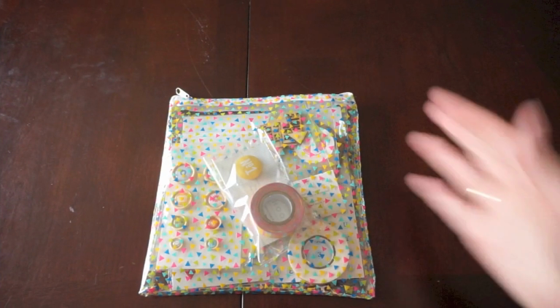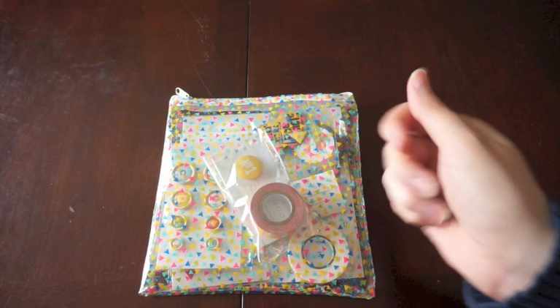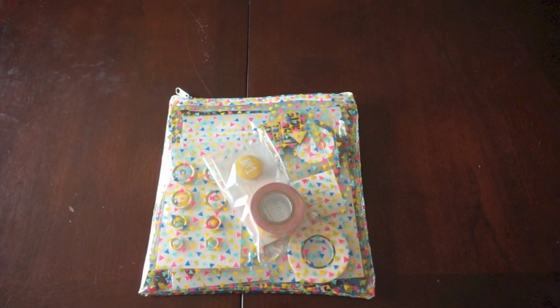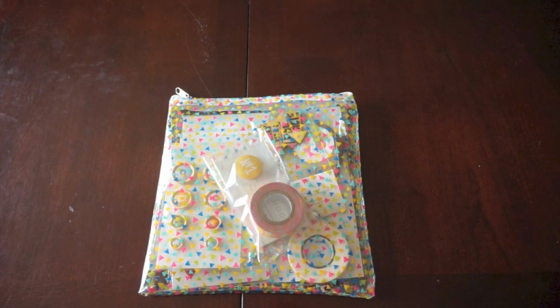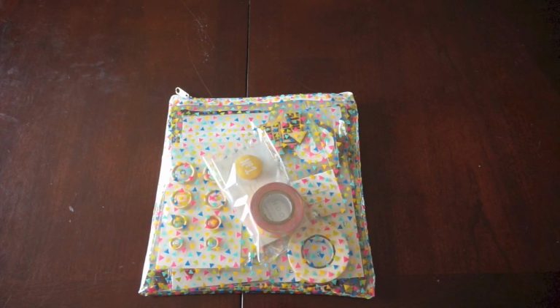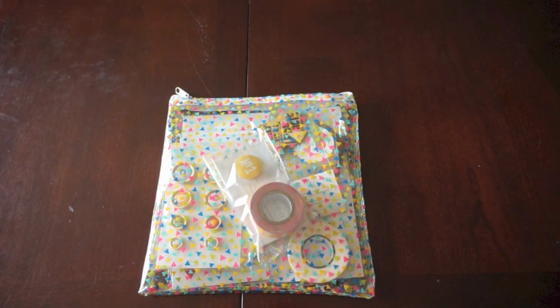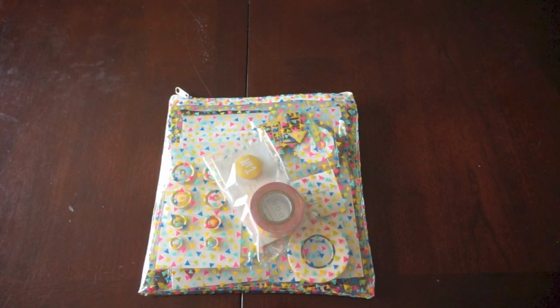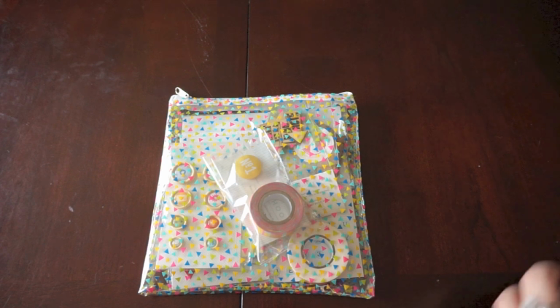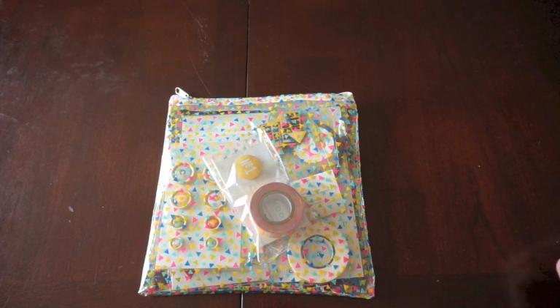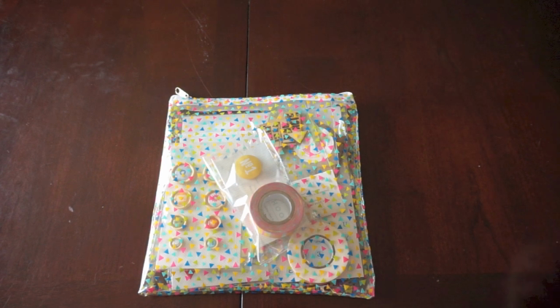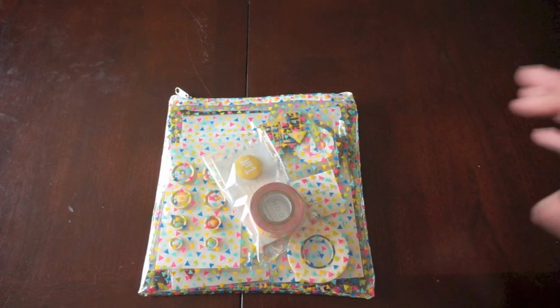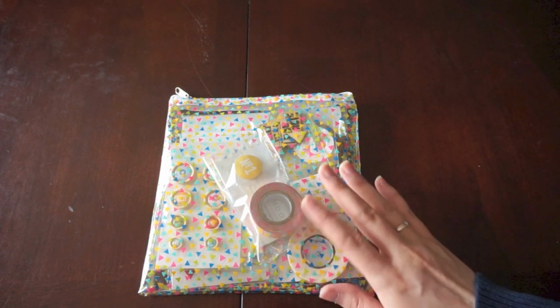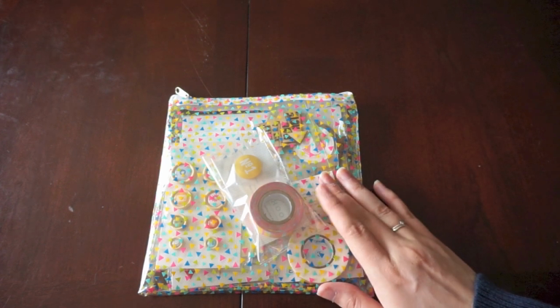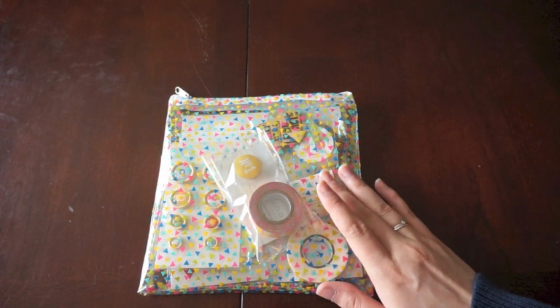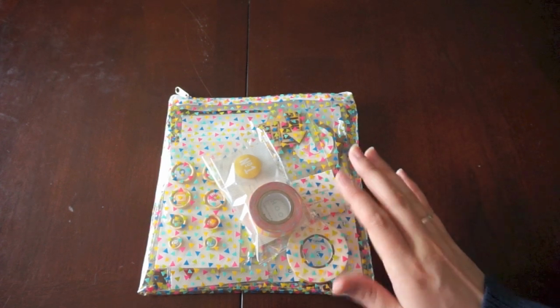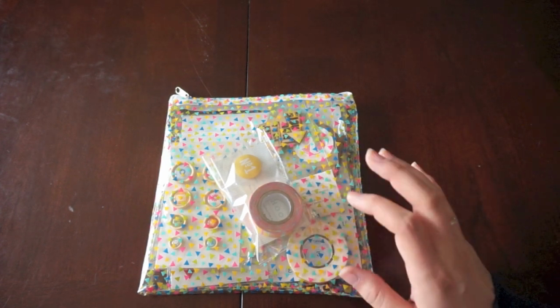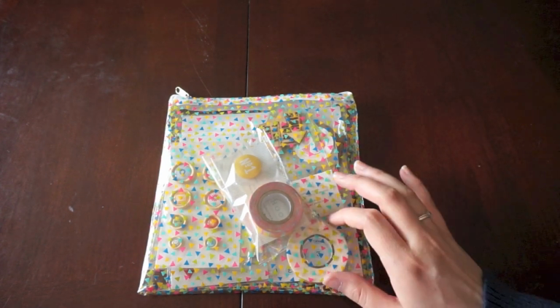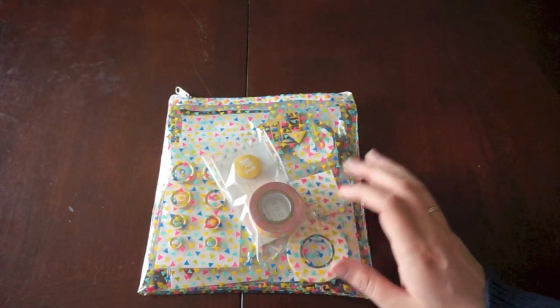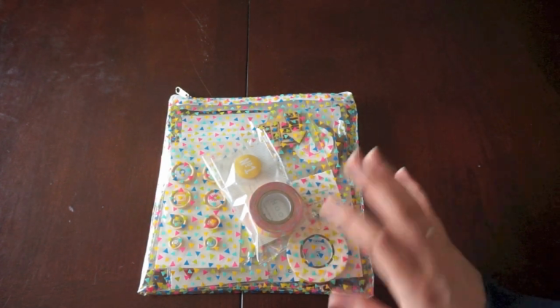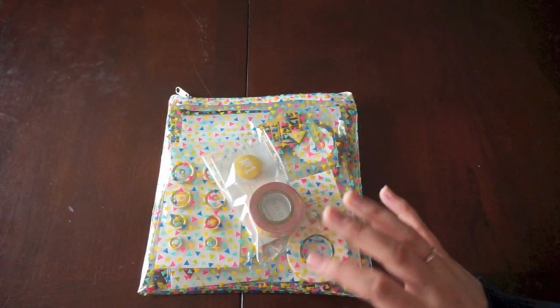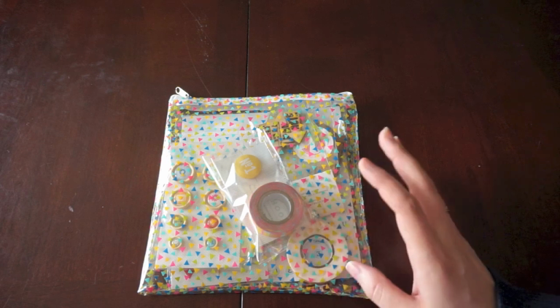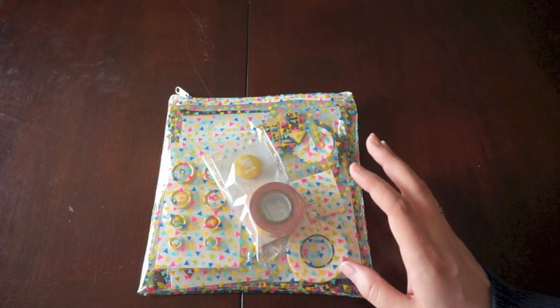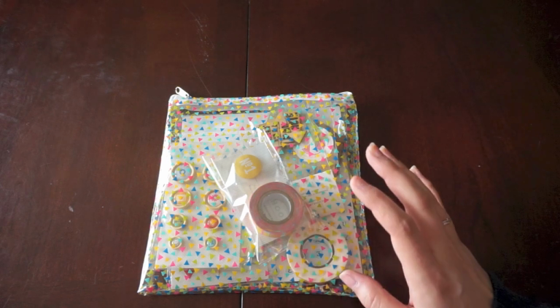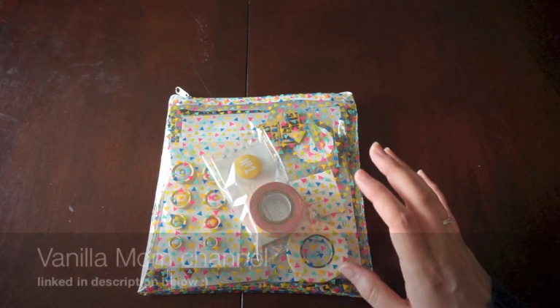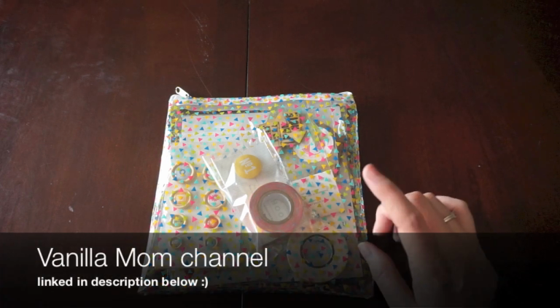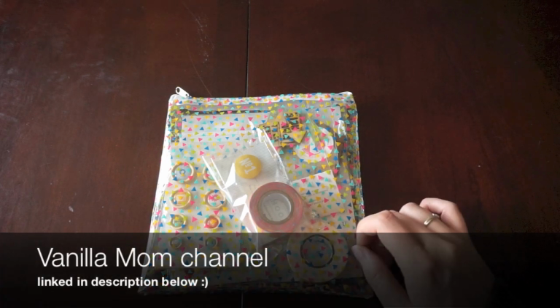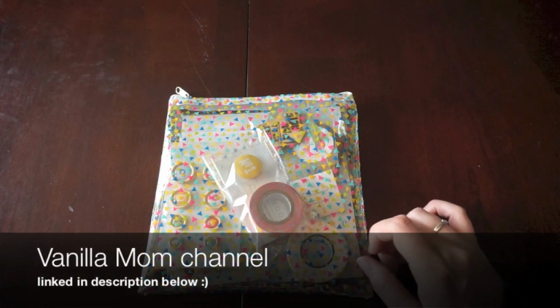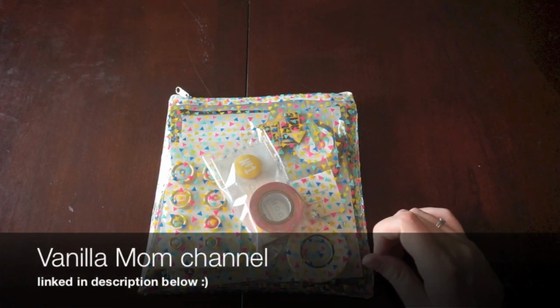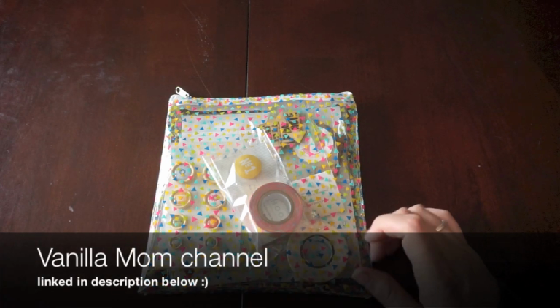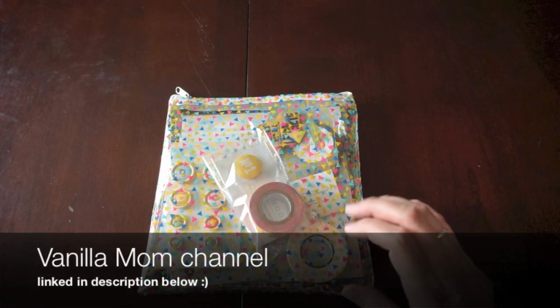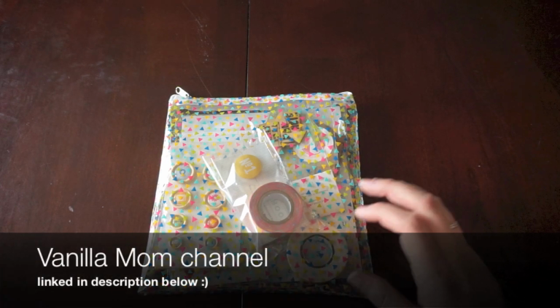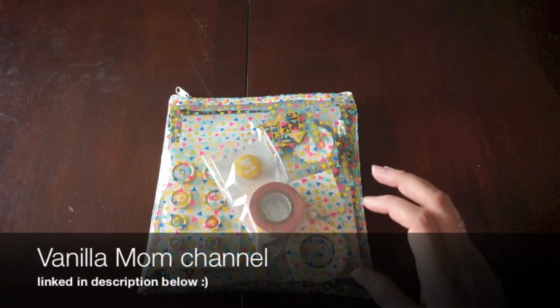Hey everyone, it's Samantha from Scrapmaster's Paradise and today I want to show you guys the Freckled Fawn Kit from March. I'm way behind in showing this. I did have my baby and you can check out my family channel if you want to see all about my little Olivia.